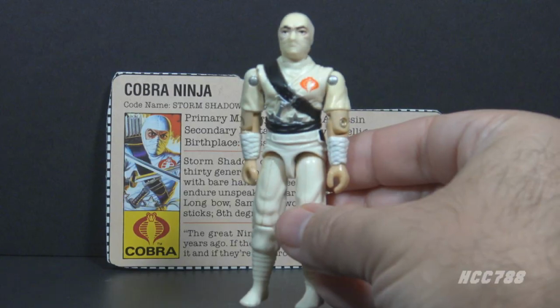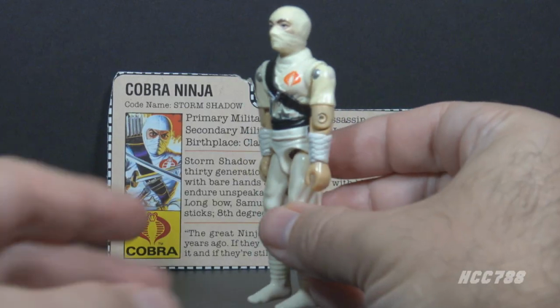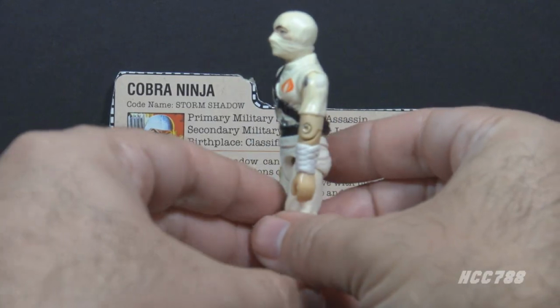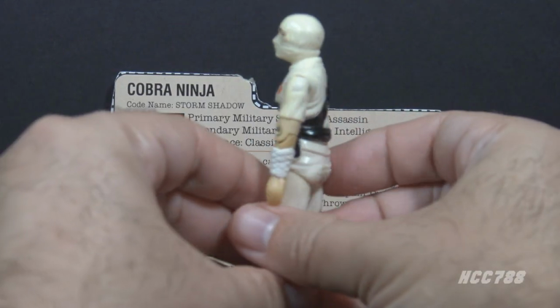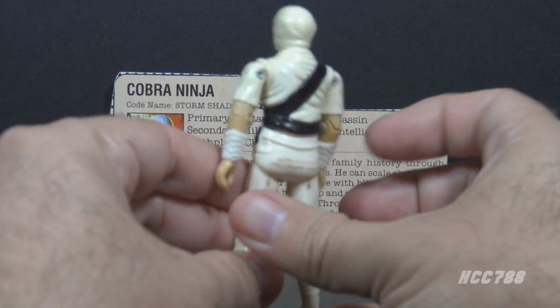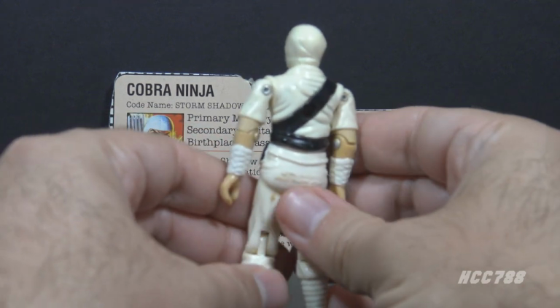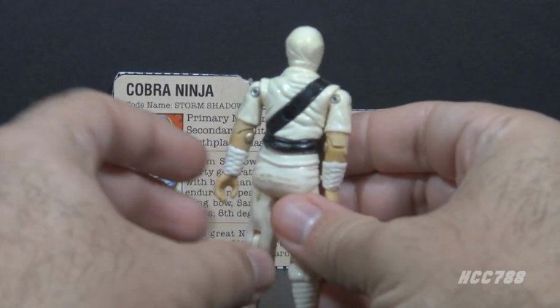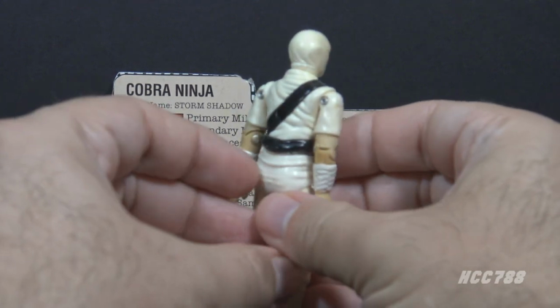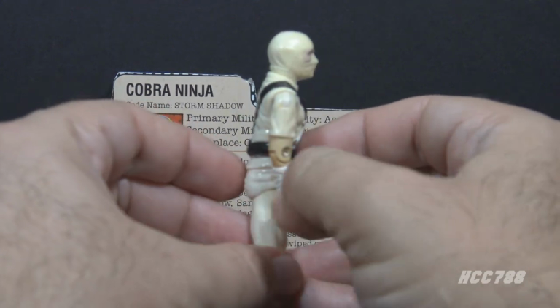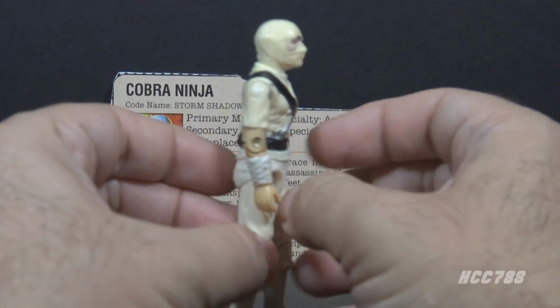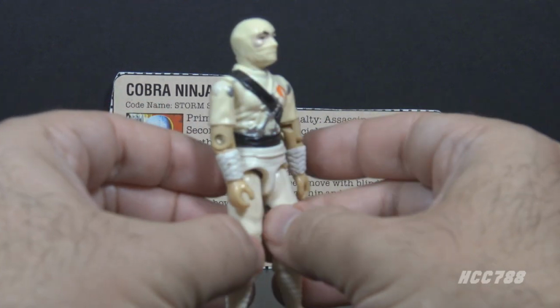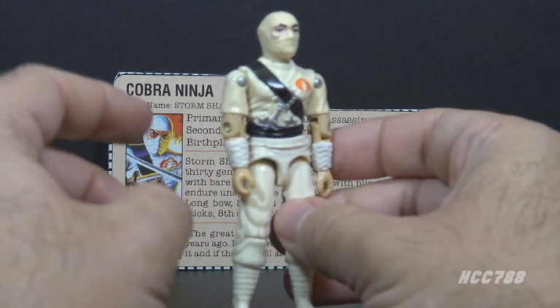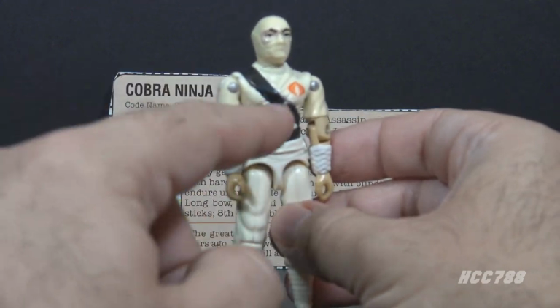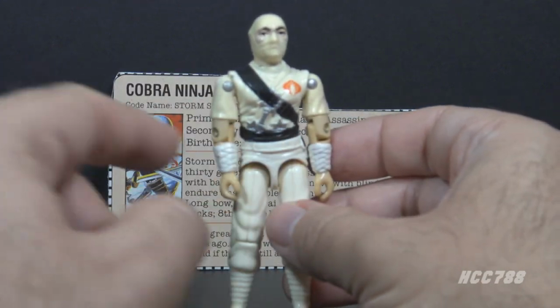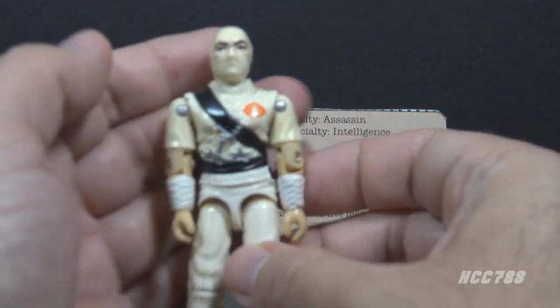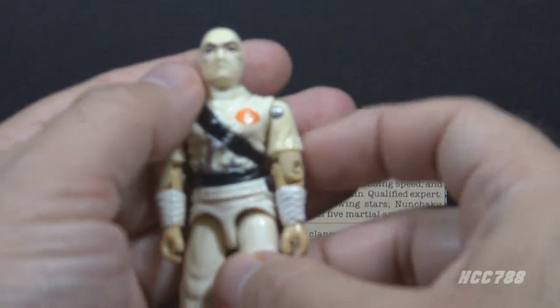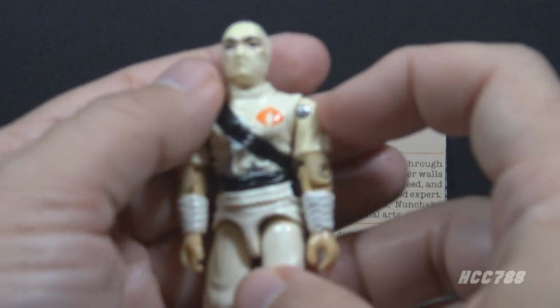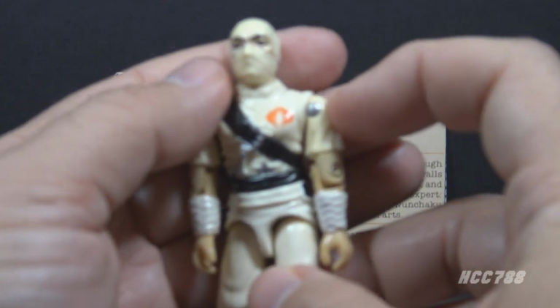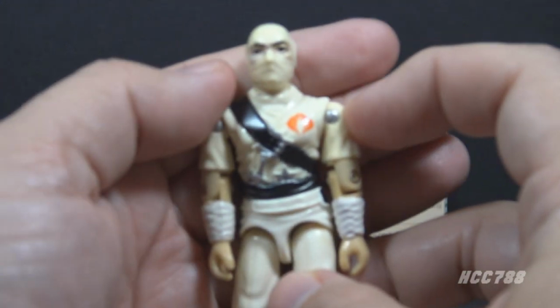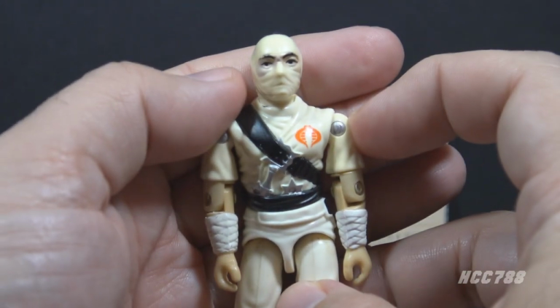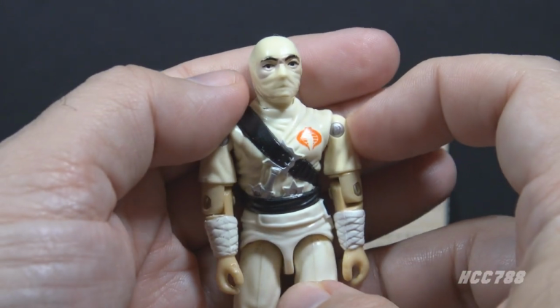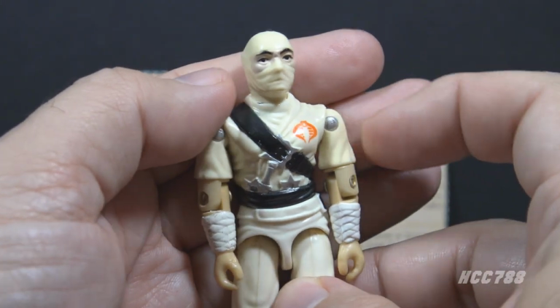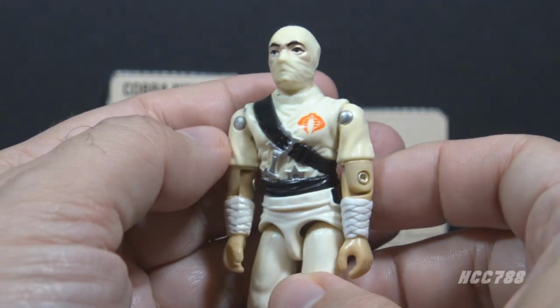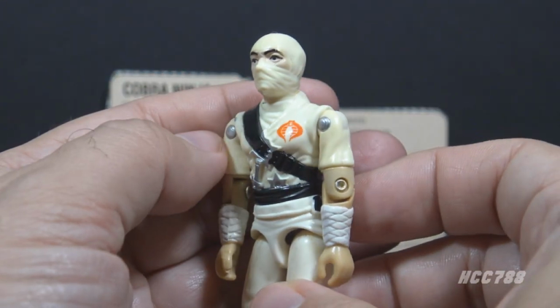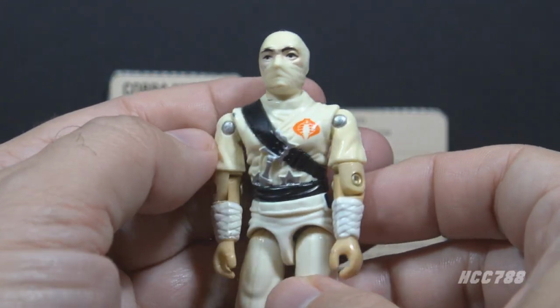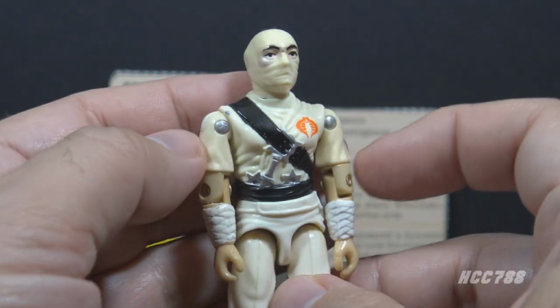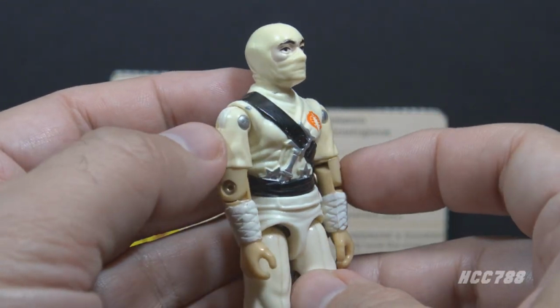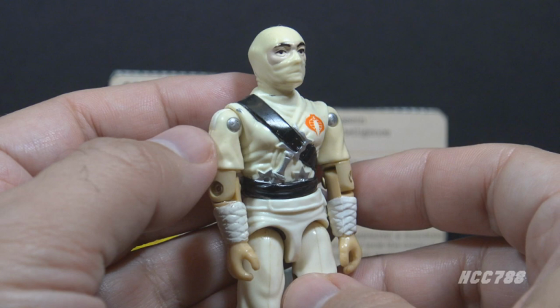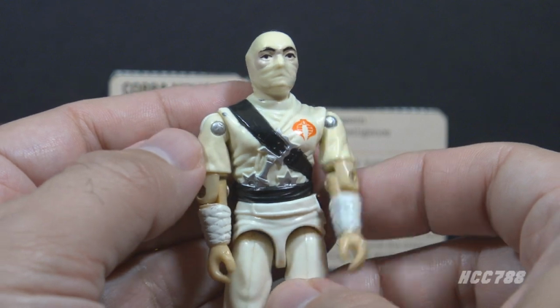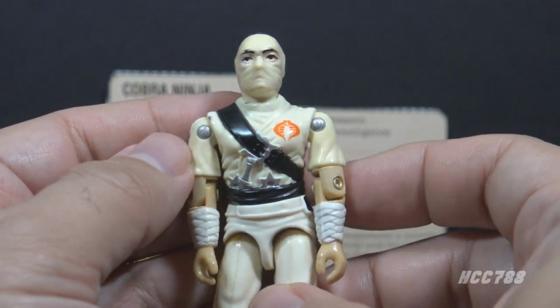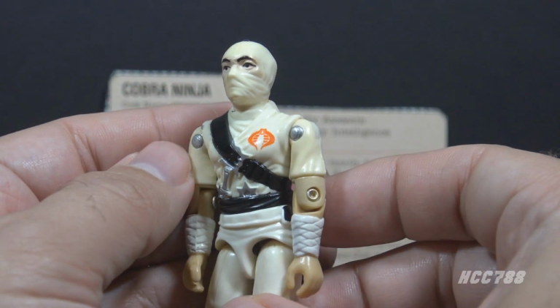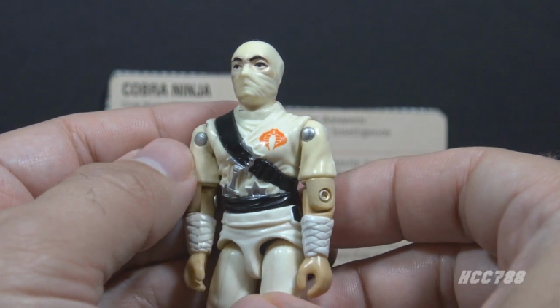The figure itself is in mostly white plastic. He's wearing a white mask. He has a black strap and a black belt and a red Cobra emblem on his chest. This is iconic, and this is the most remembered look for Storm Shadow.